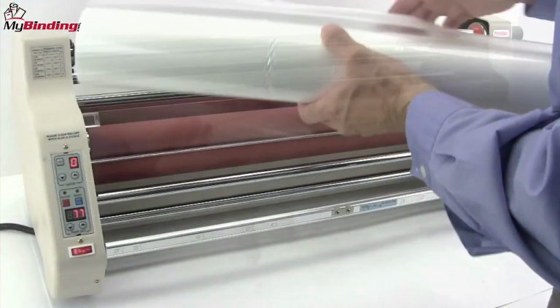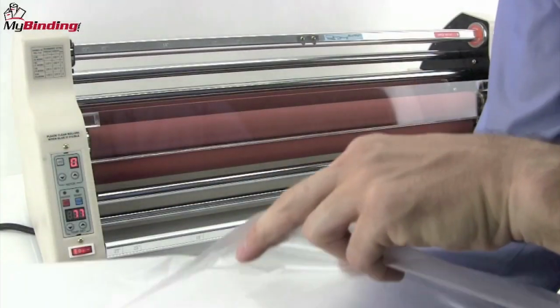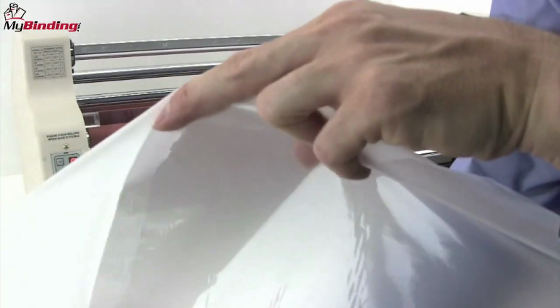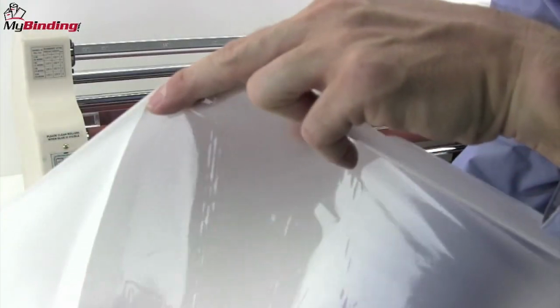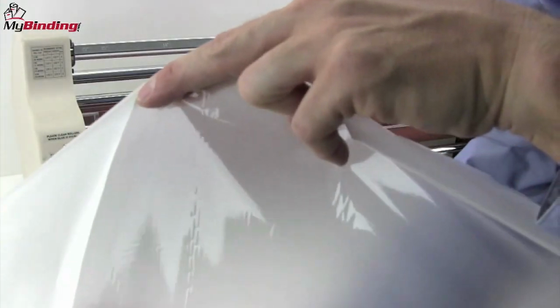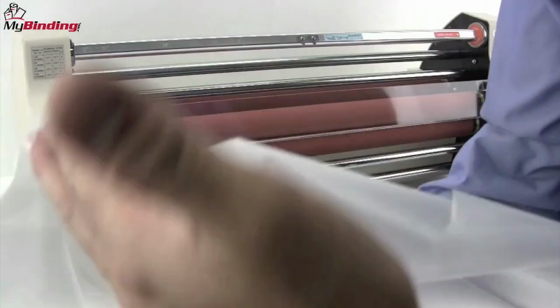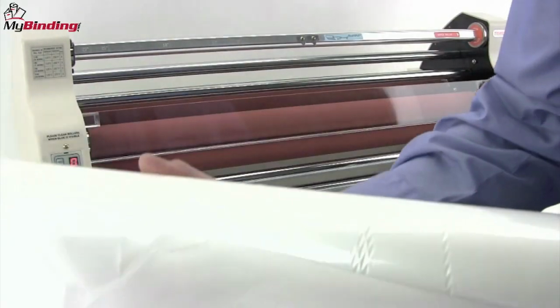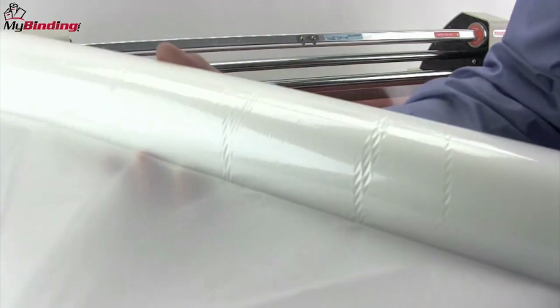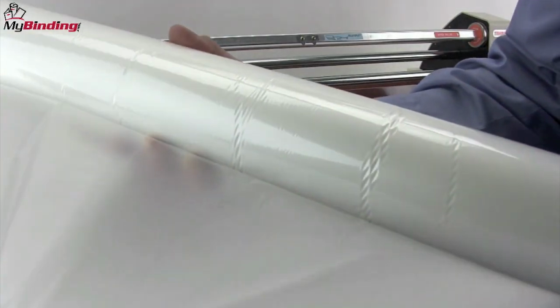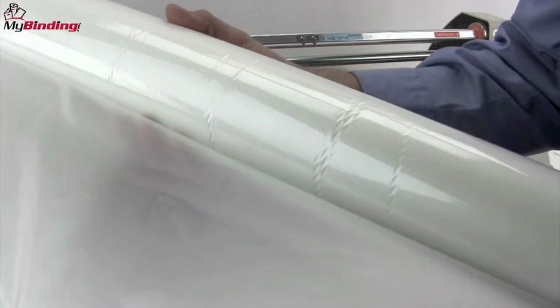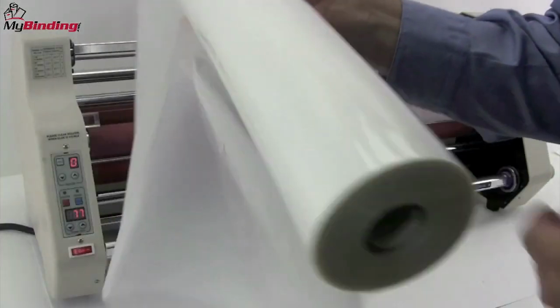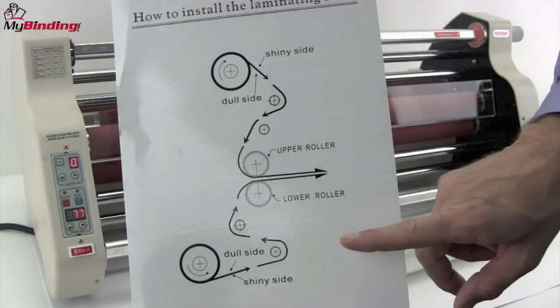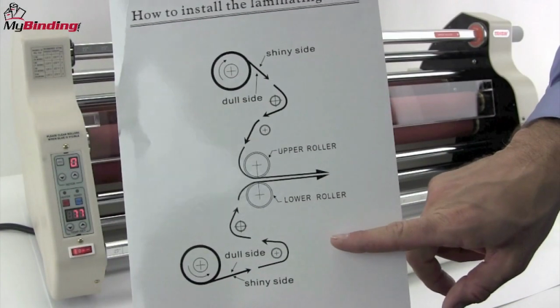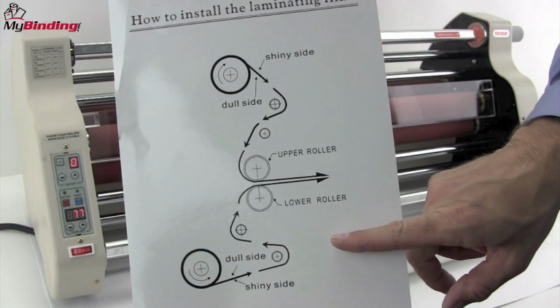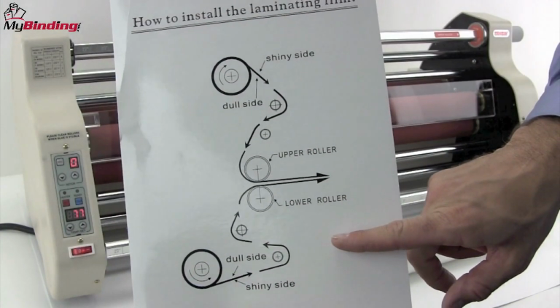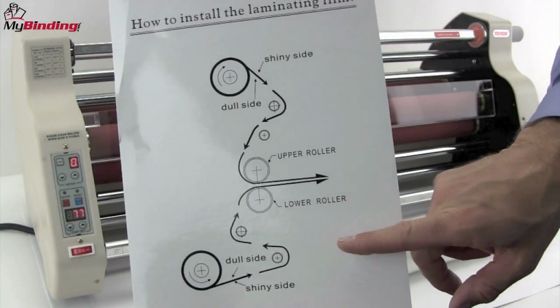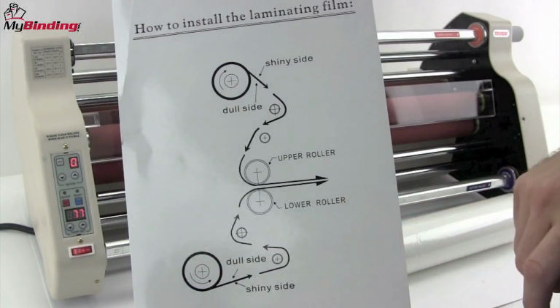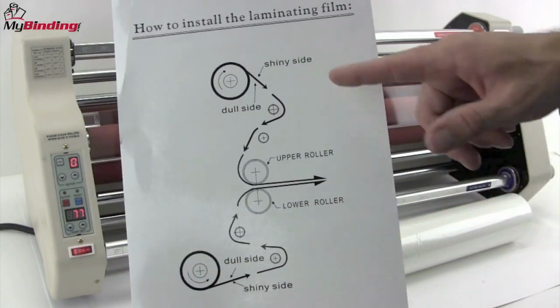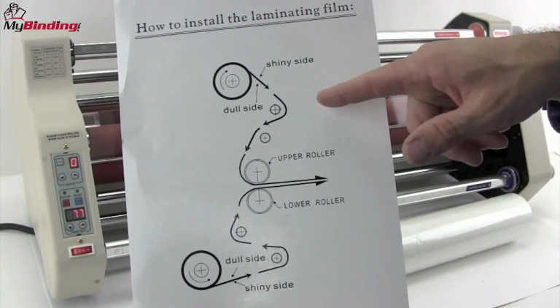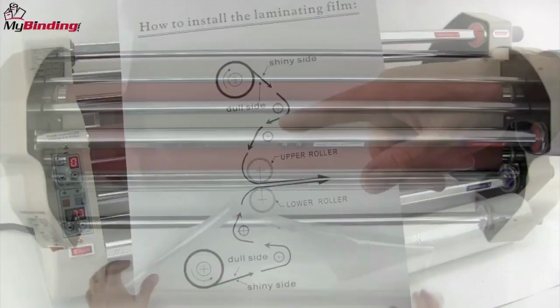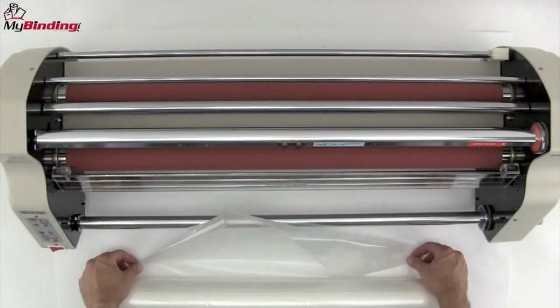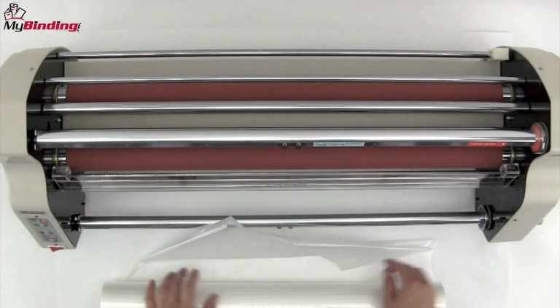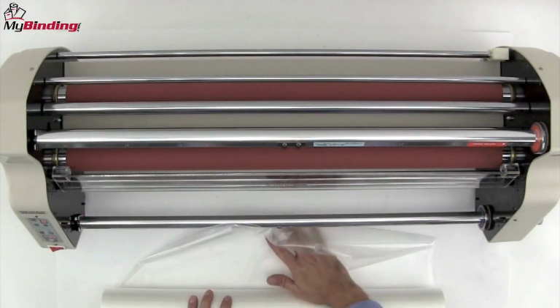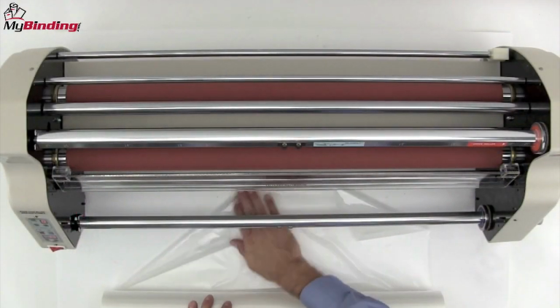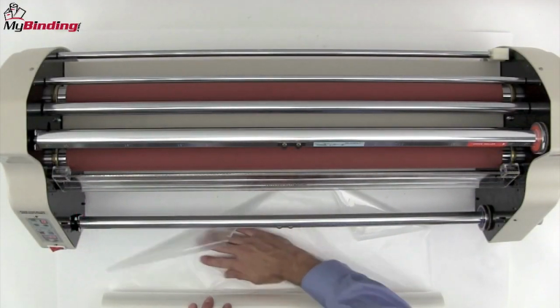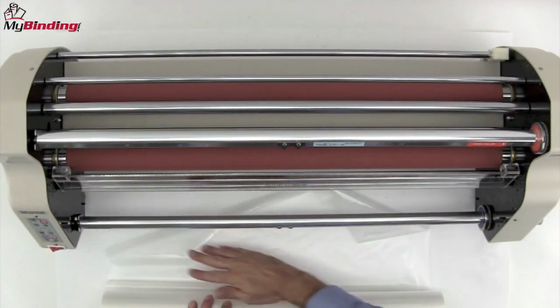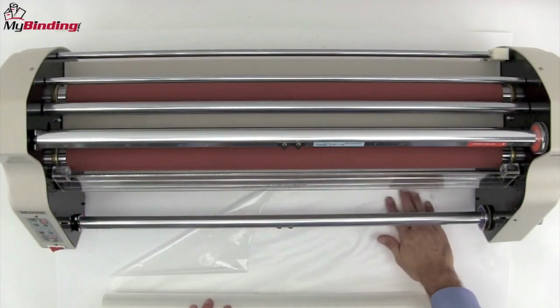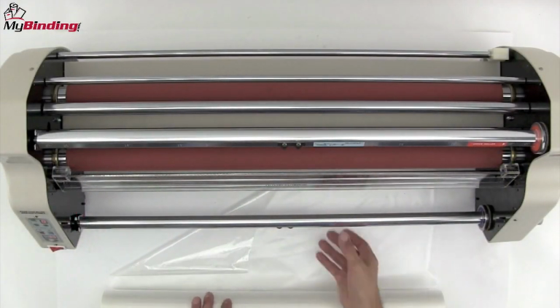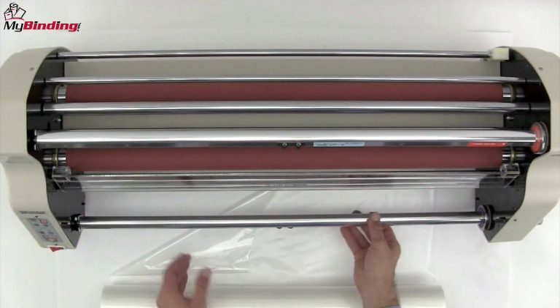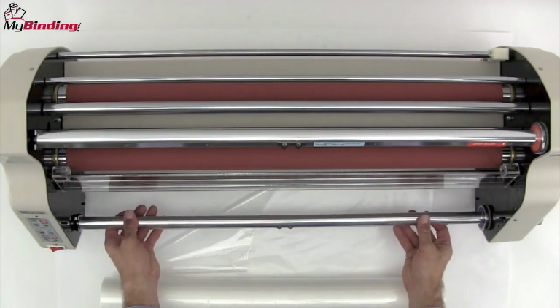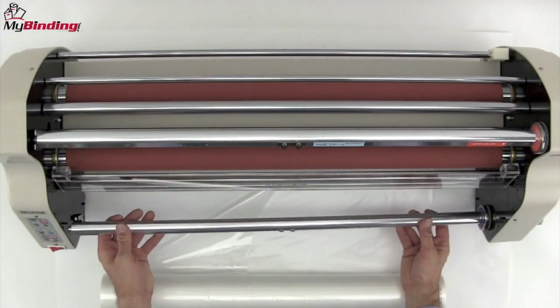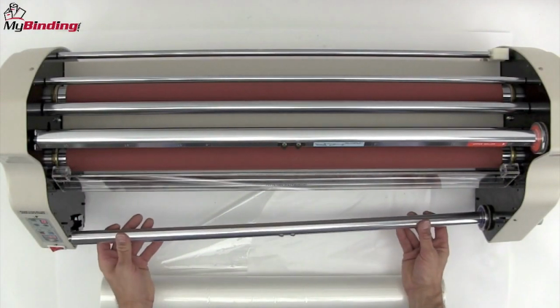The first thing is to understand there's a shiny side and a dull side to every roll. You have to look at the chart to find out where the shiny side lays to make sure that your laminating rolls are facing the right direction to actually adhere to the paper.